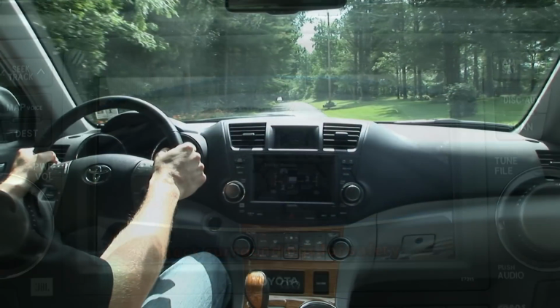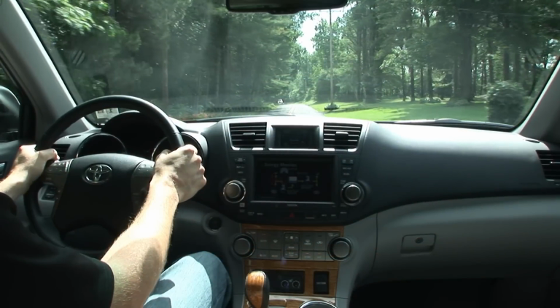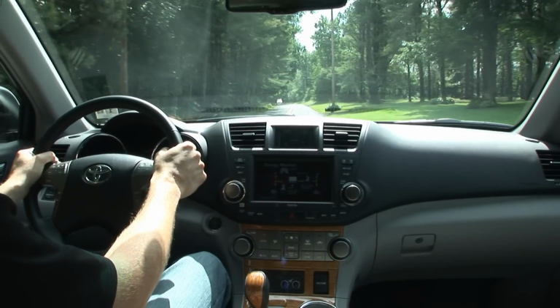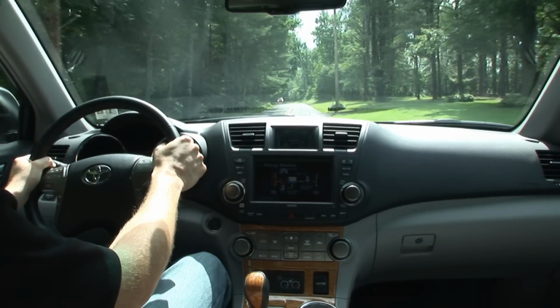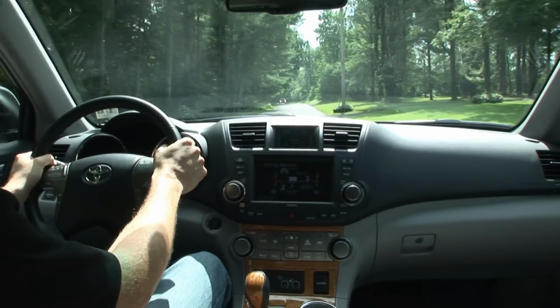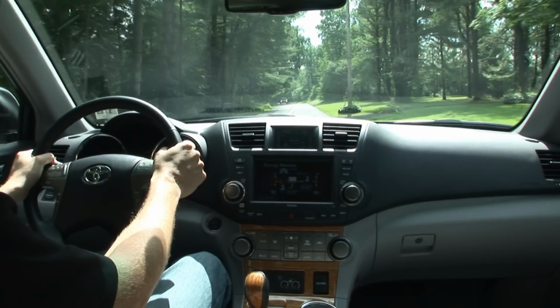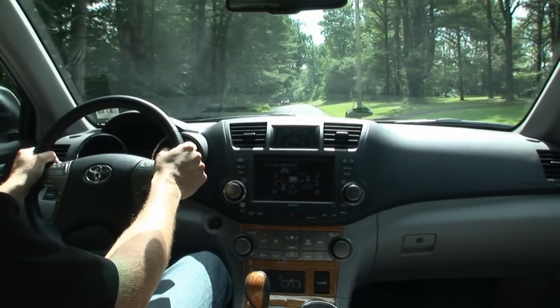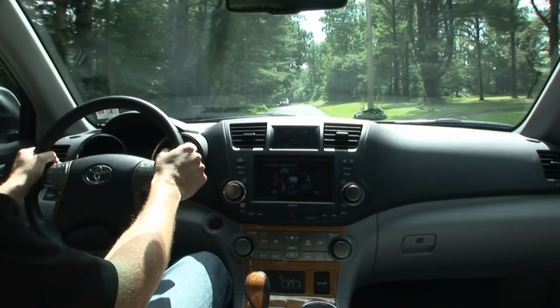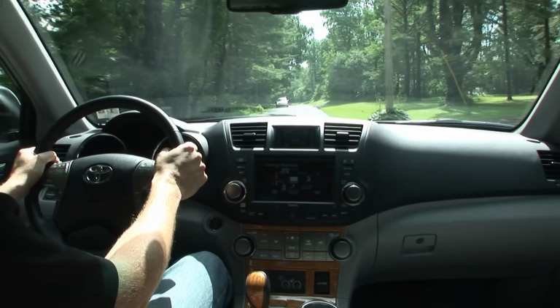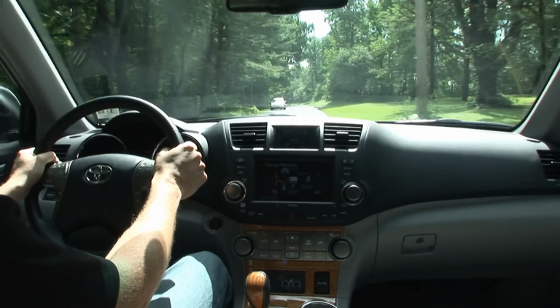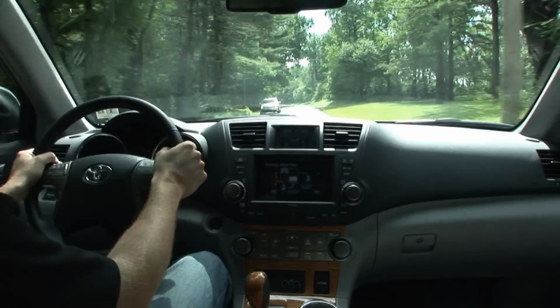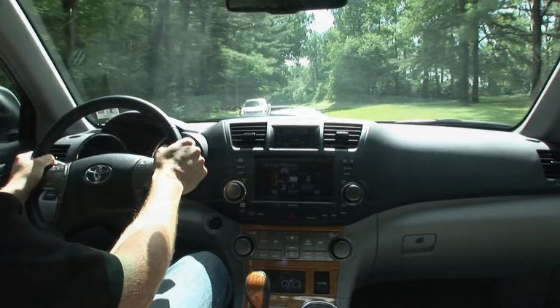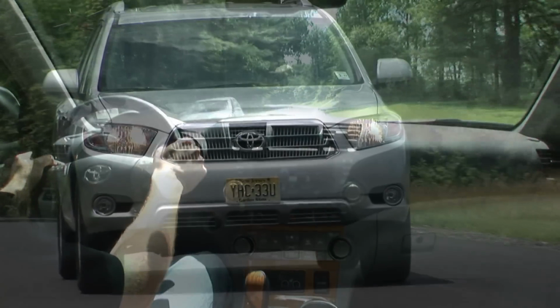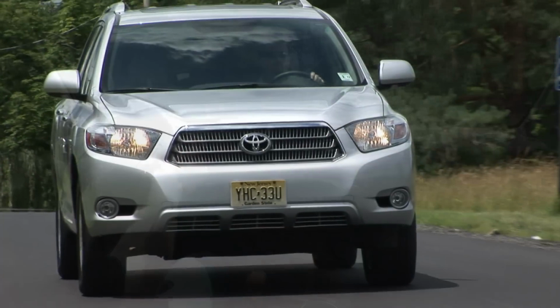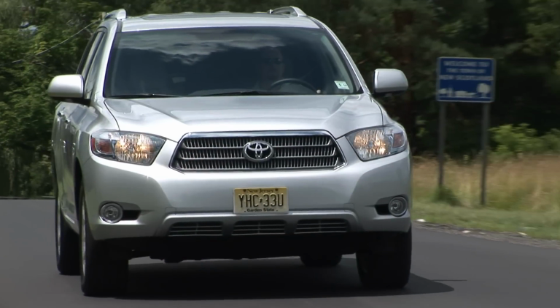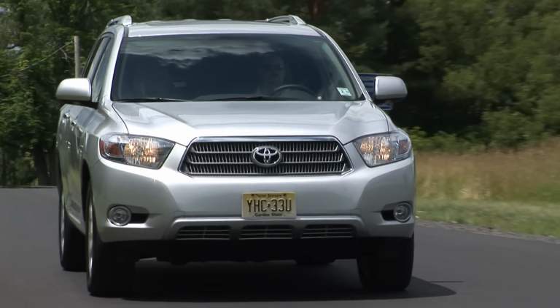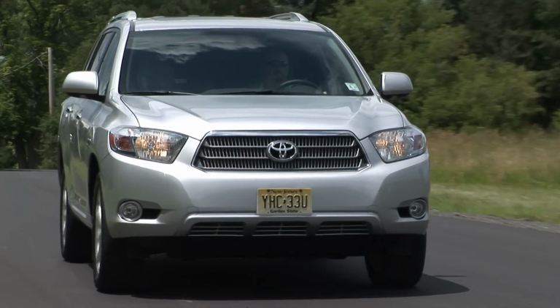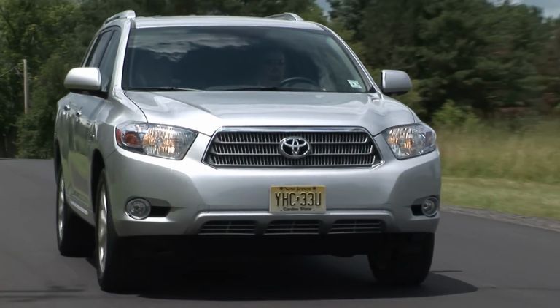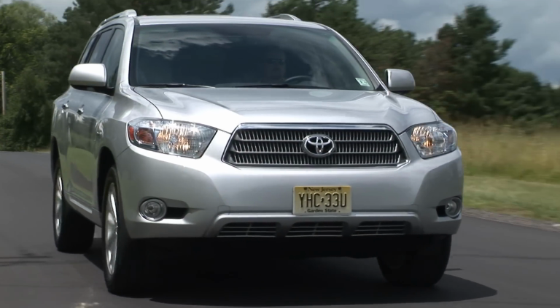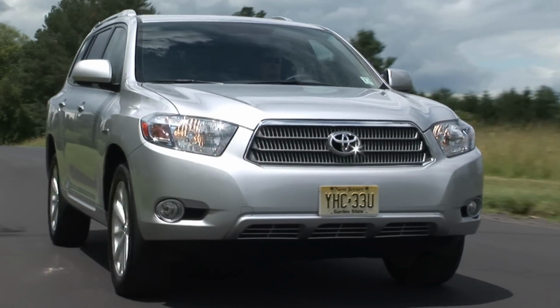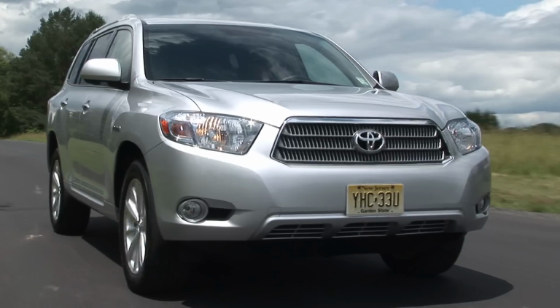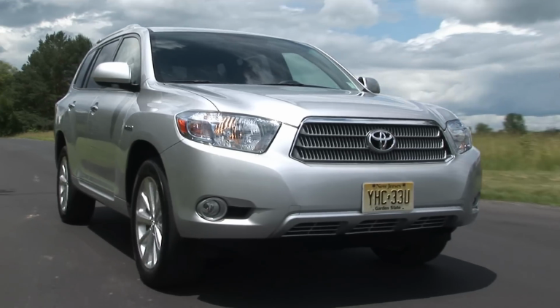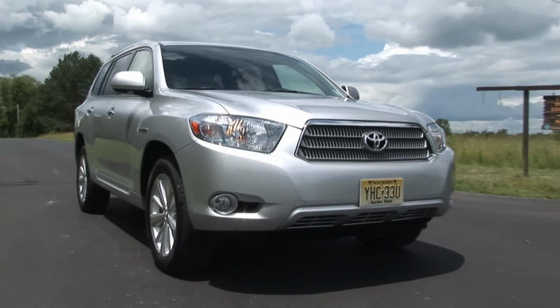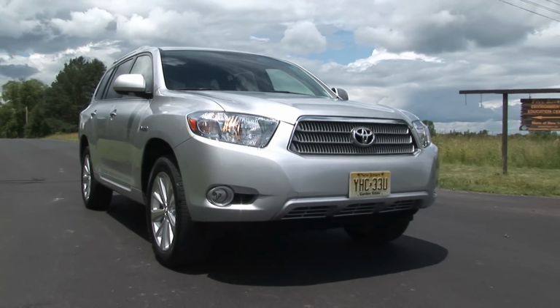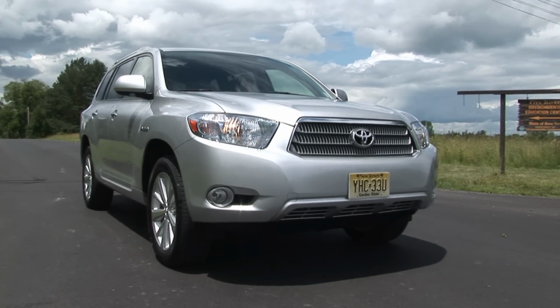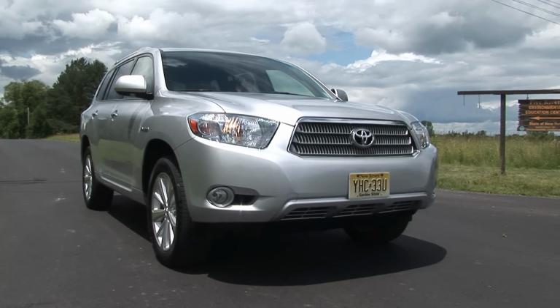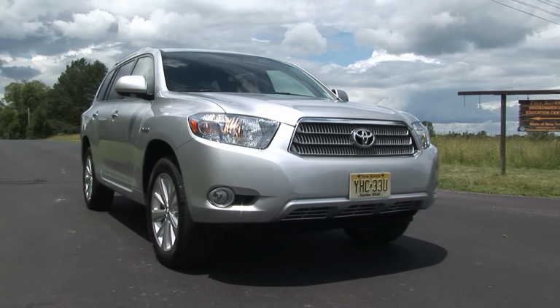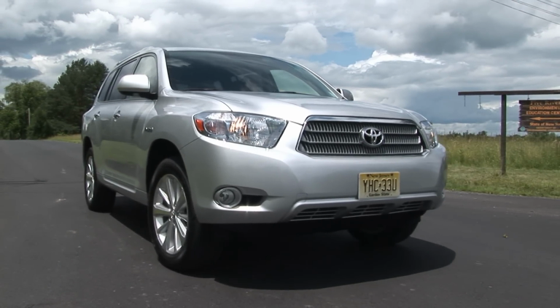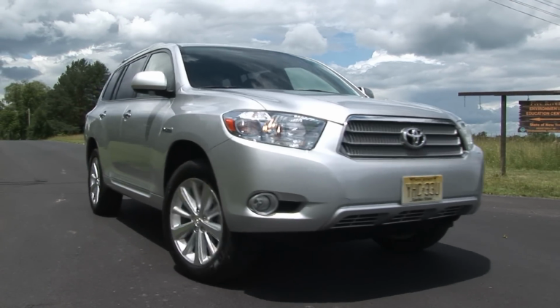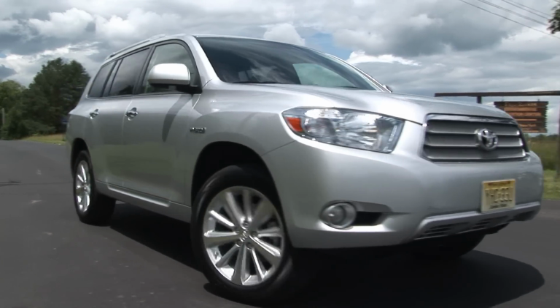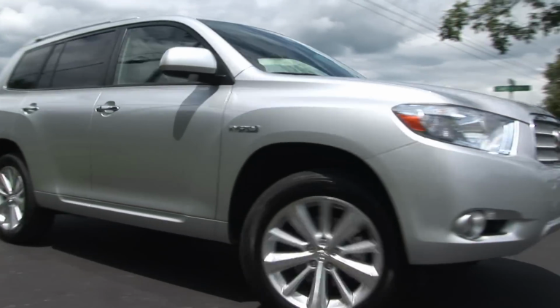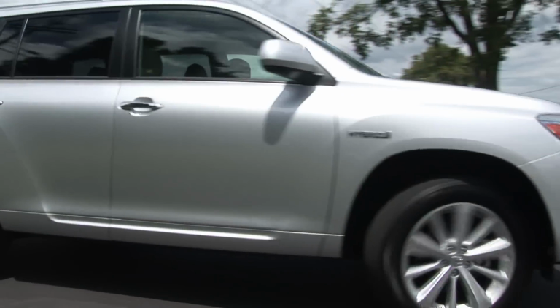Driving the Highlander, it's evident that Toyota's been doing this gas-electric hybrid thing for a while. Transitions from engine to motor are nearly seamless and the vehicle's inherently good dynamics don't feel overly compromised.